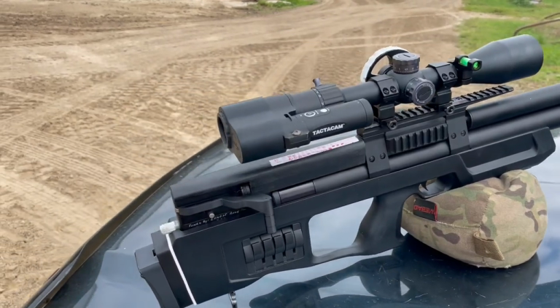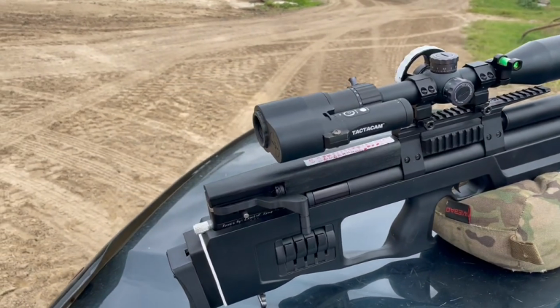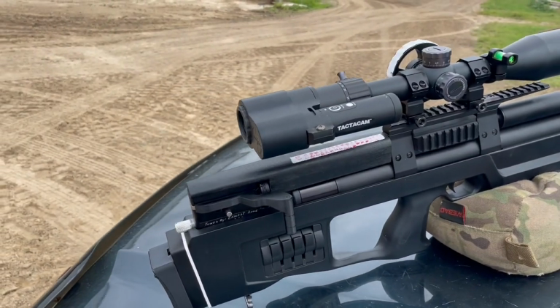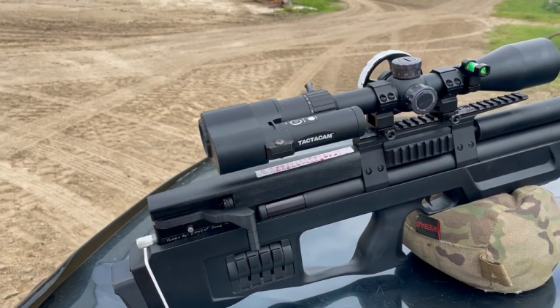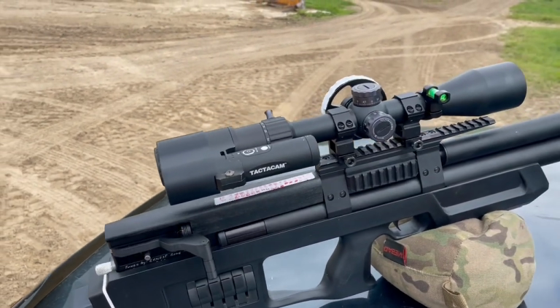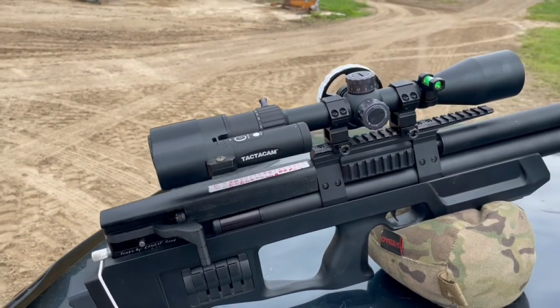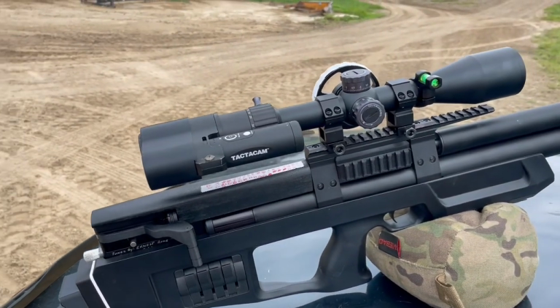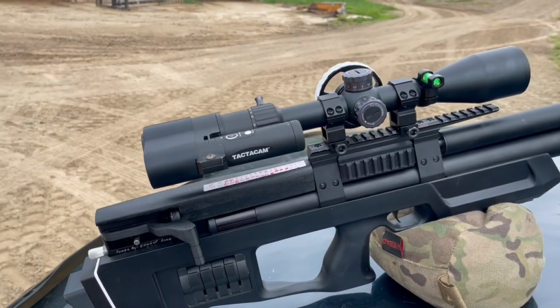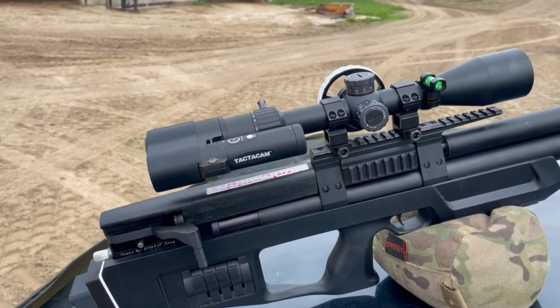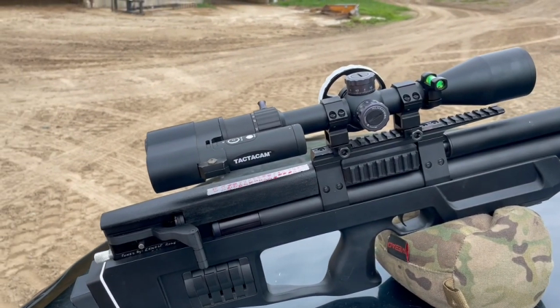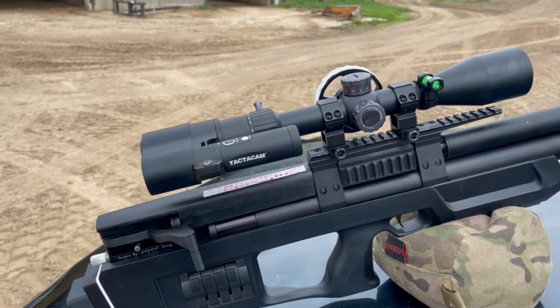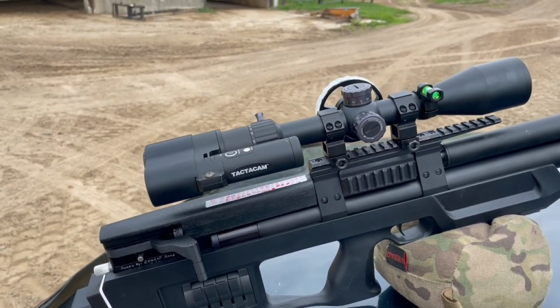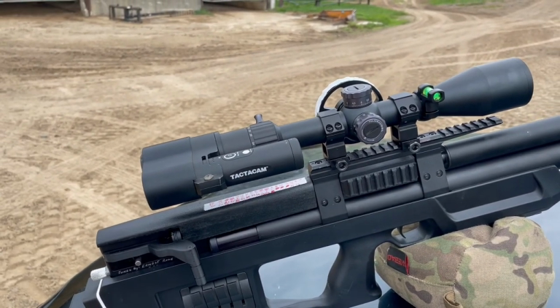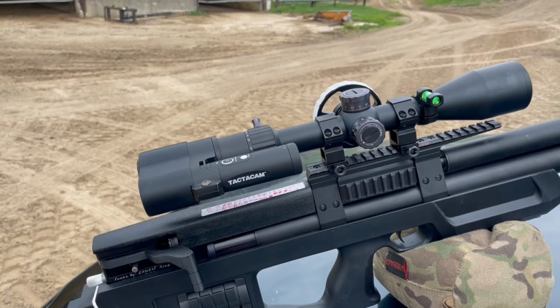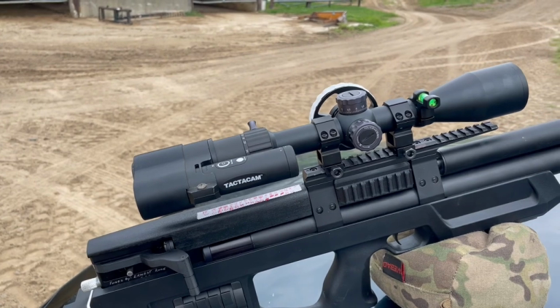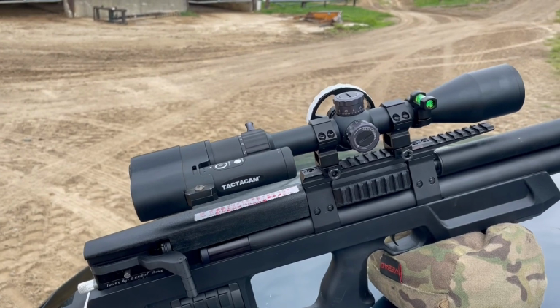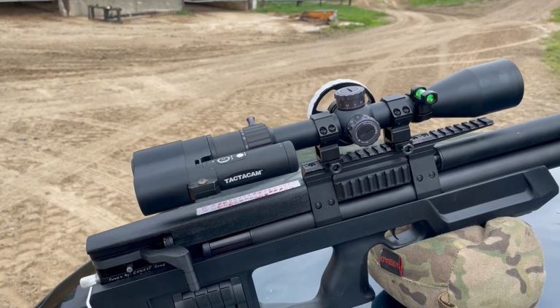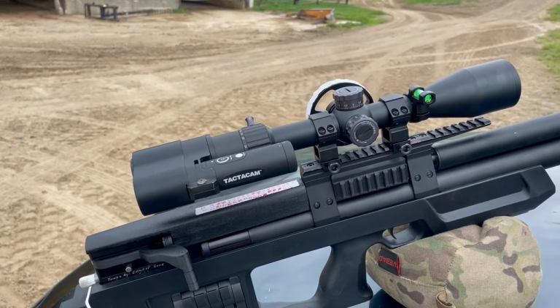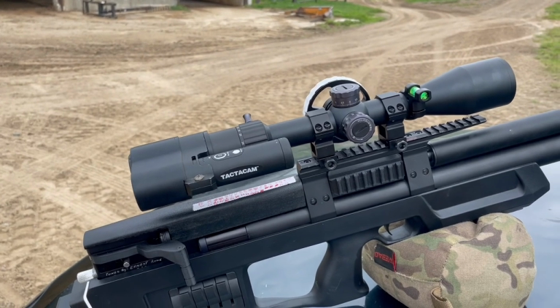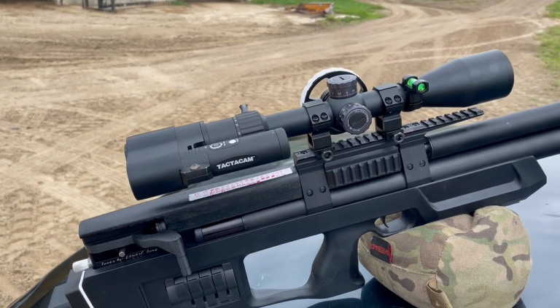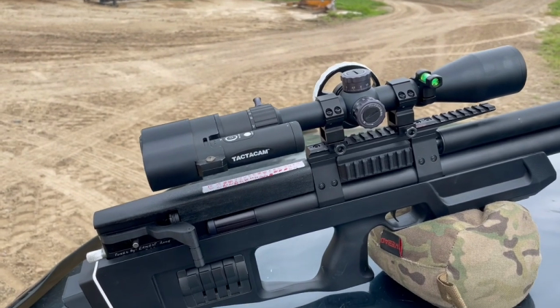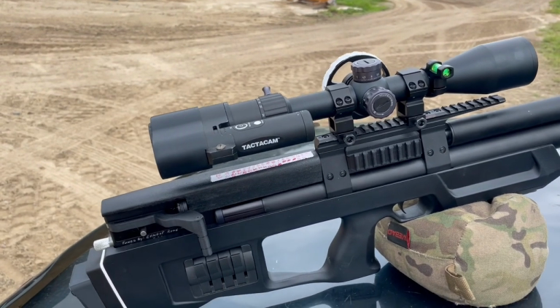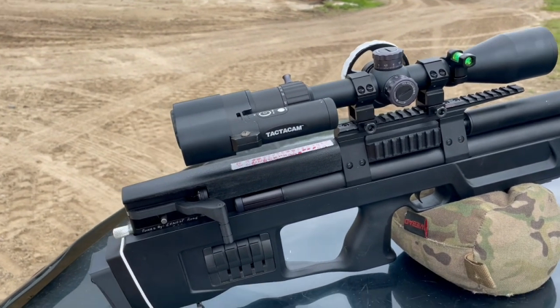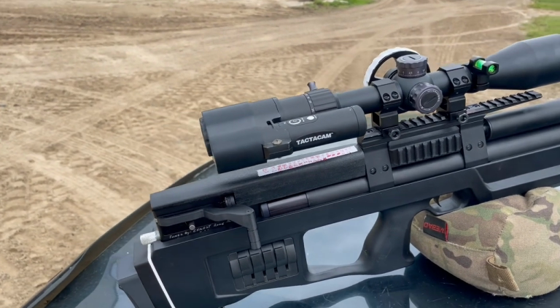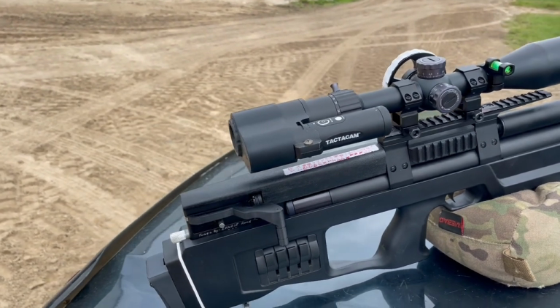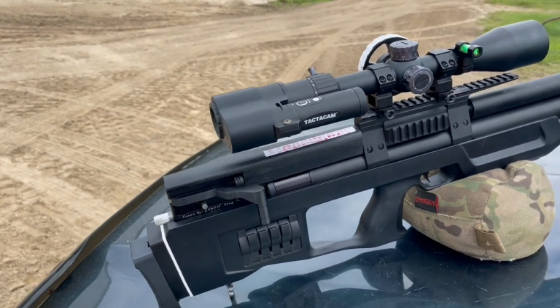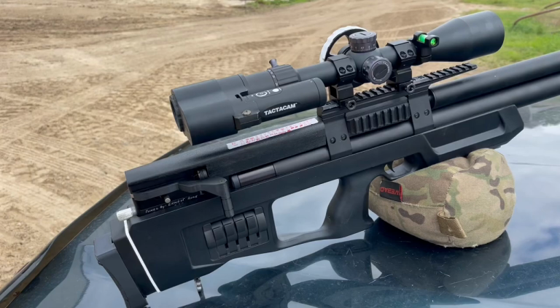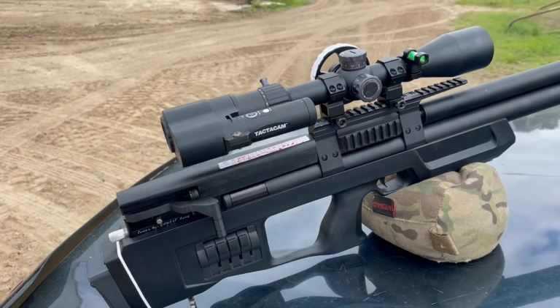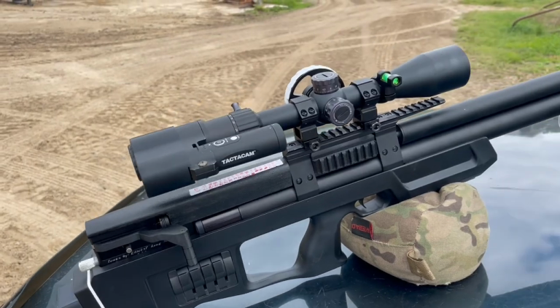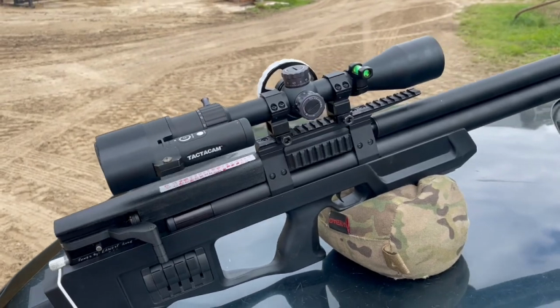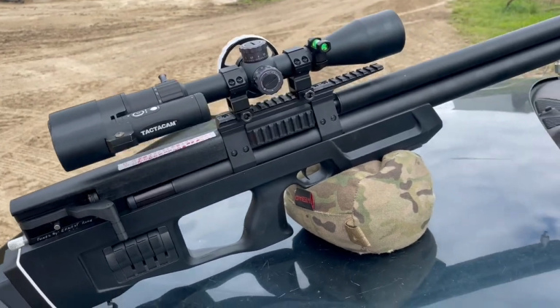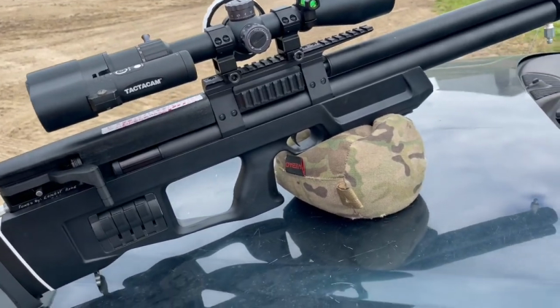Optics is TAC-Vector Marksman 6-24x50, first focal plane, side focus. The suppressor on to record the shot is TAC-CAN.